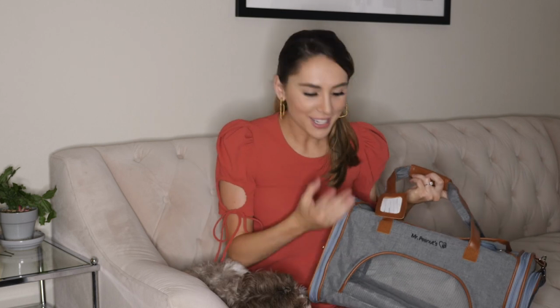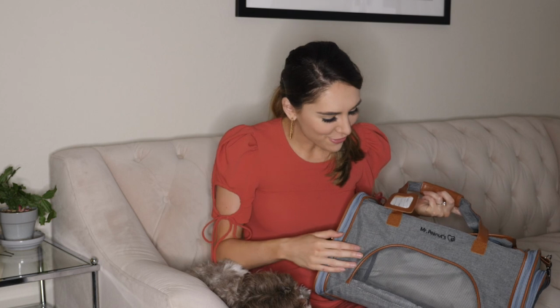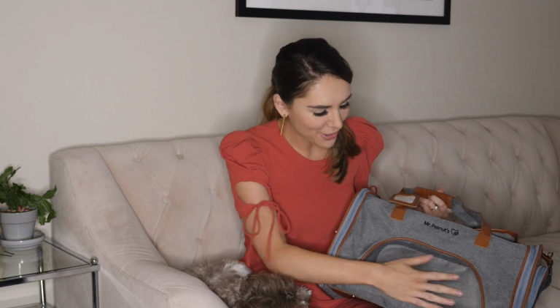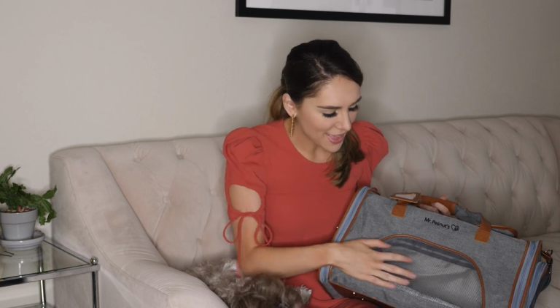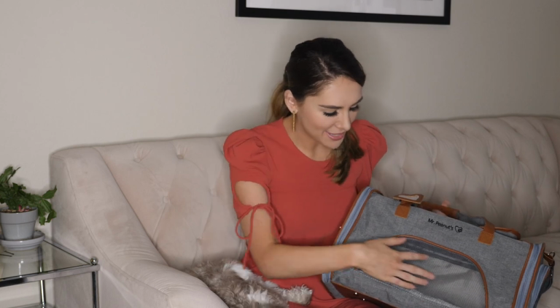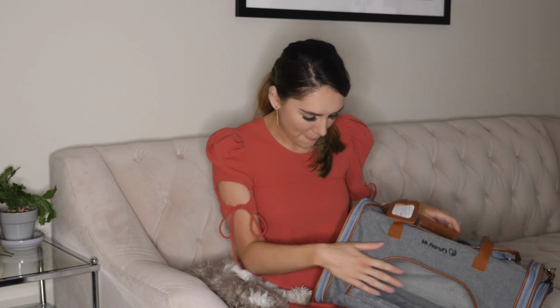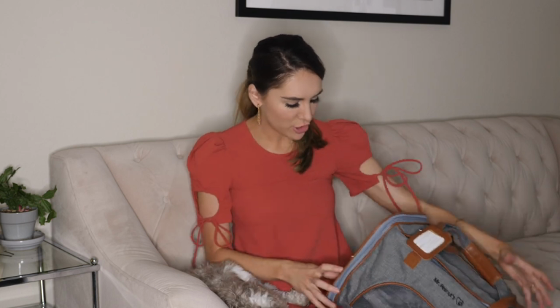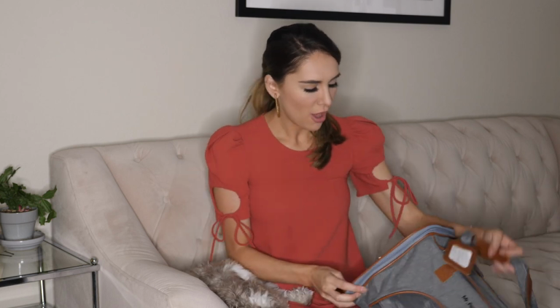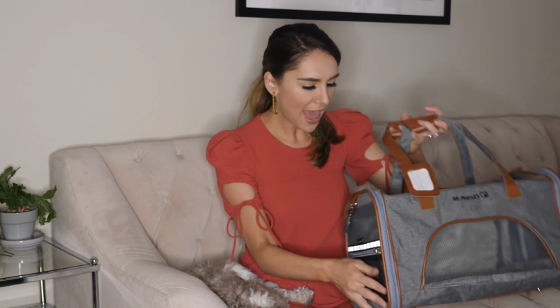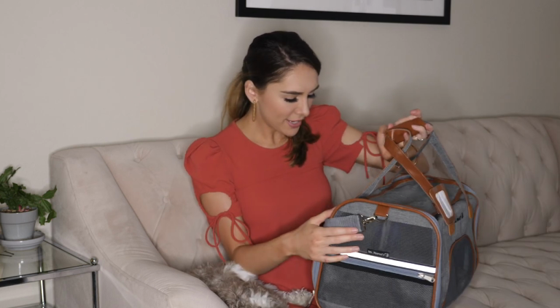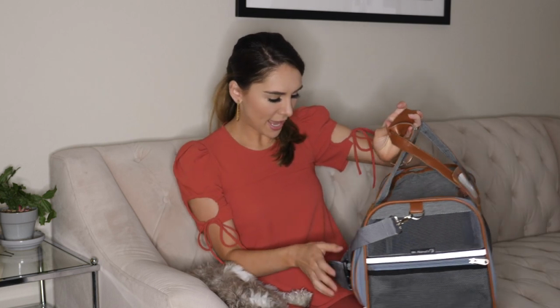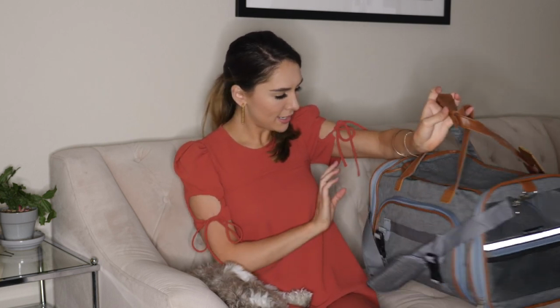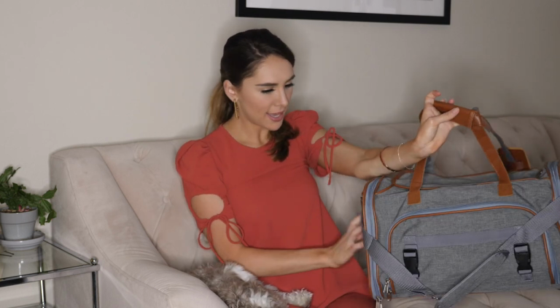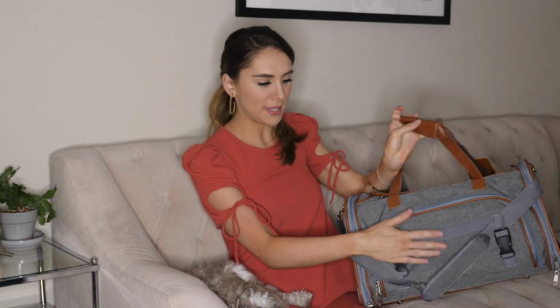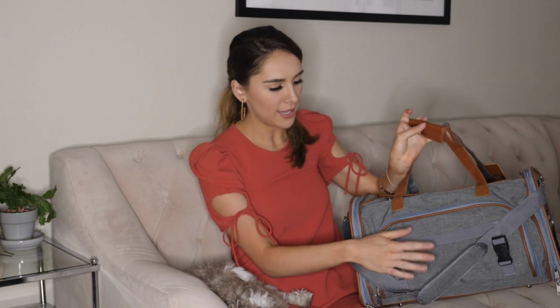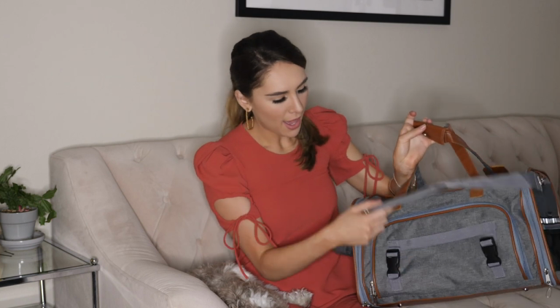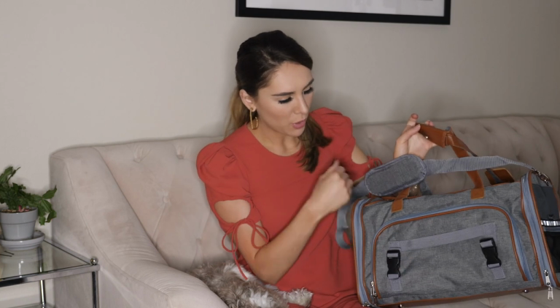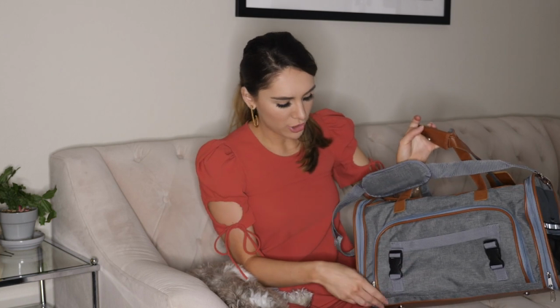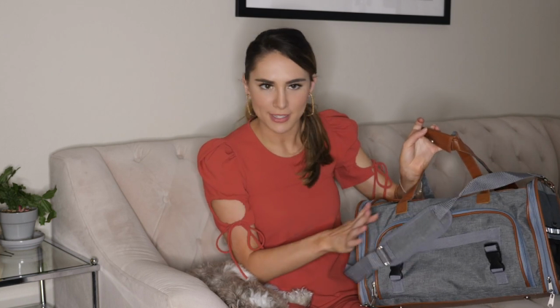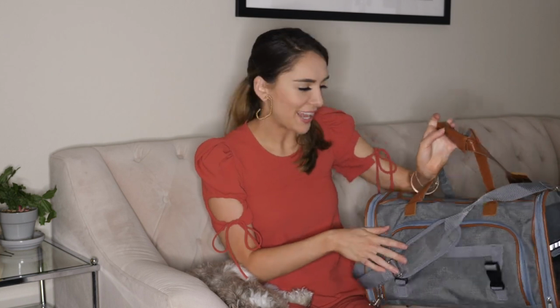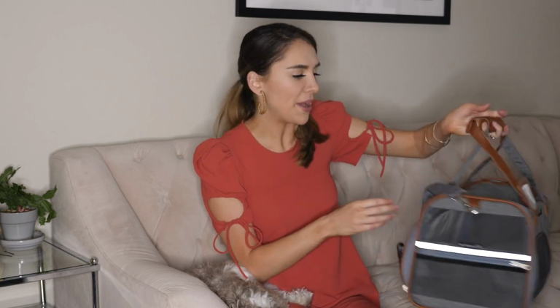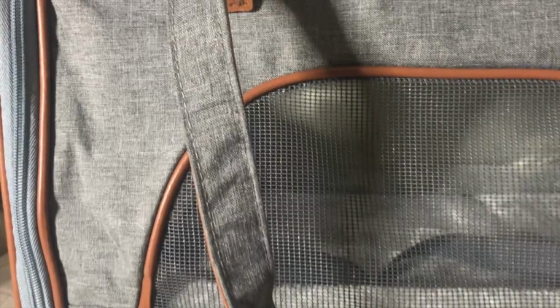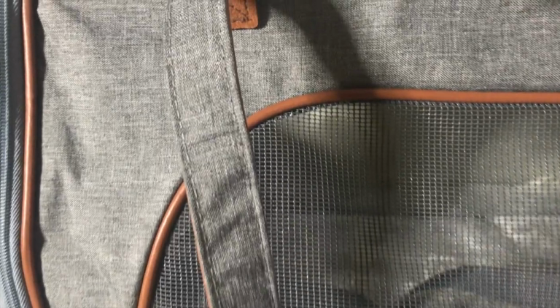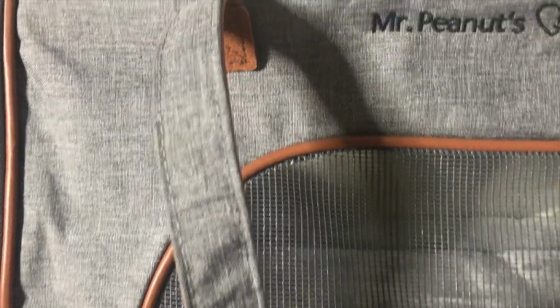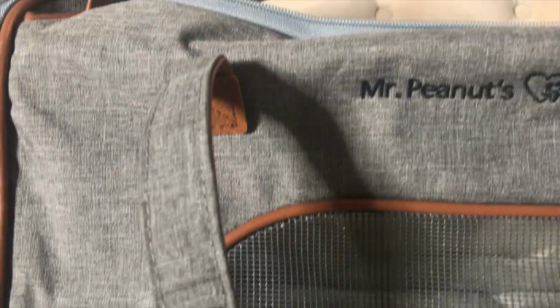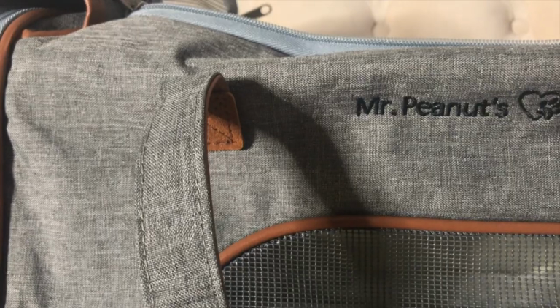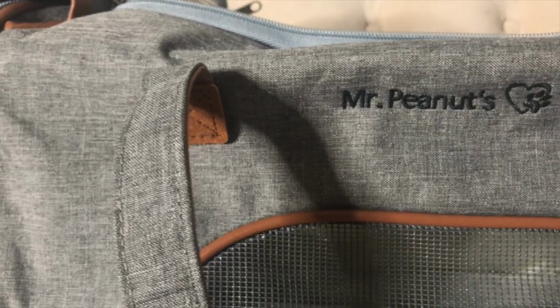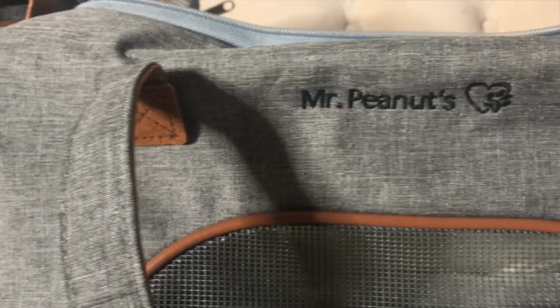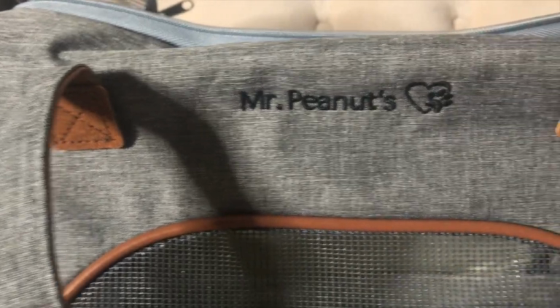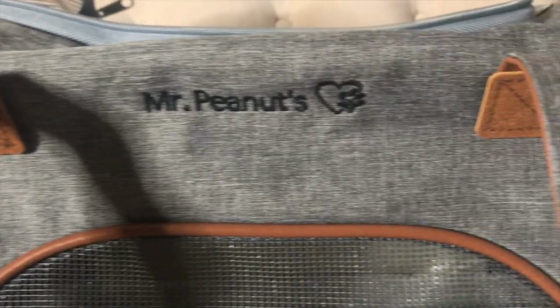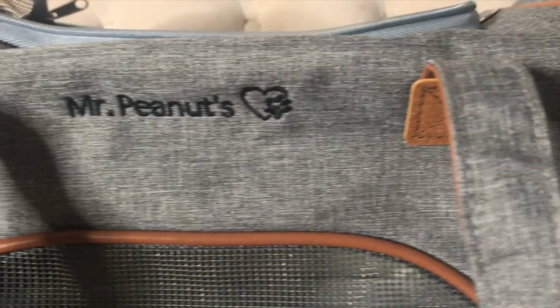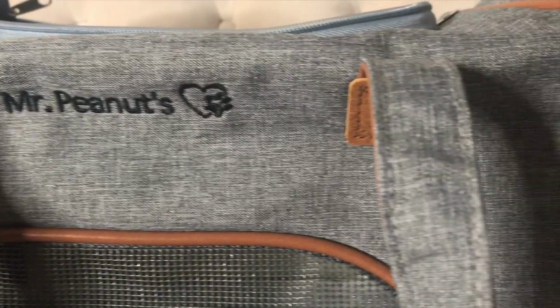Starting with the front, you can see that it has mesh on every side except this side, which I'll get into later. There's mesh so your dog or your cat can see out the side.